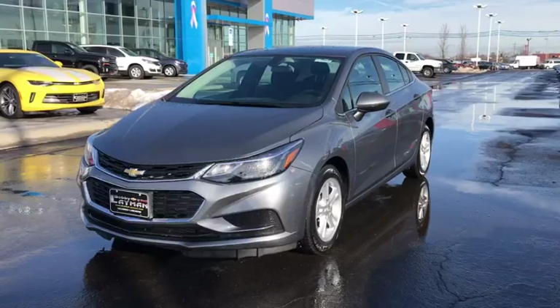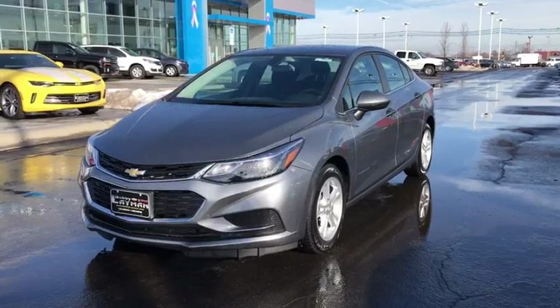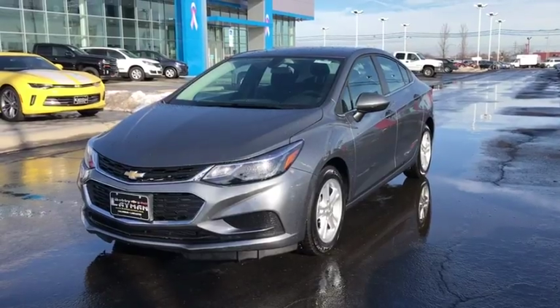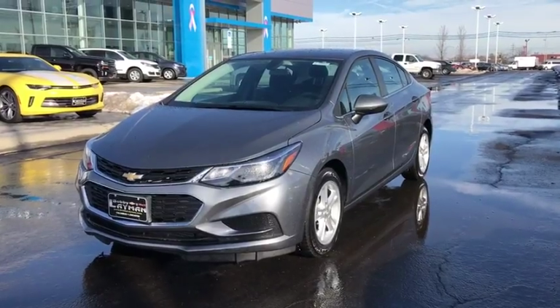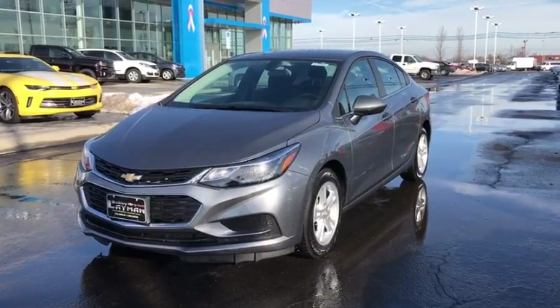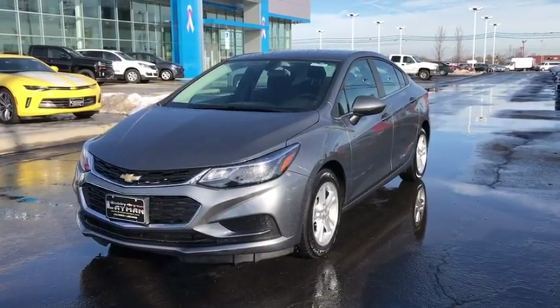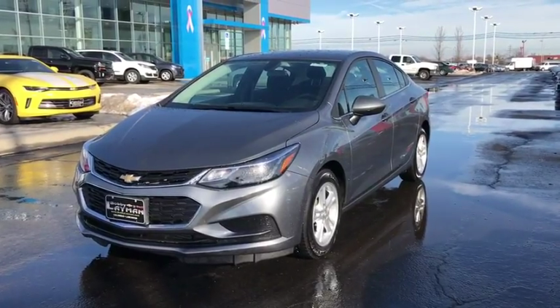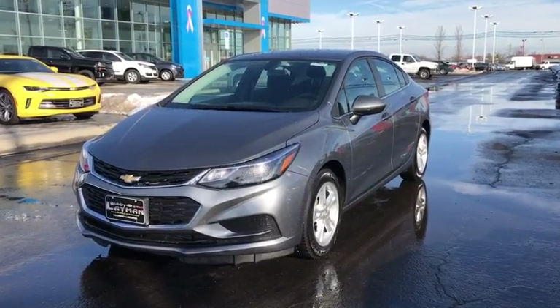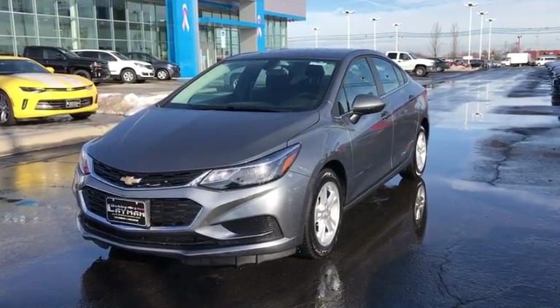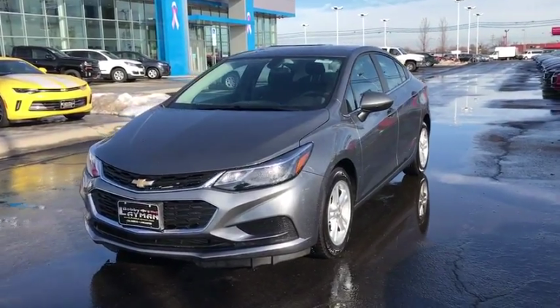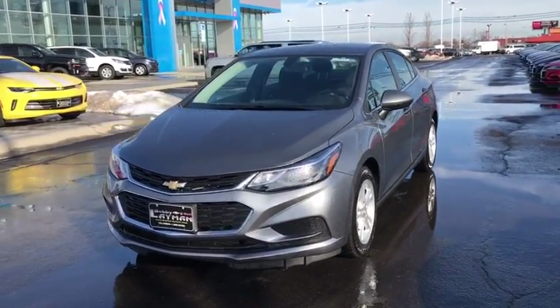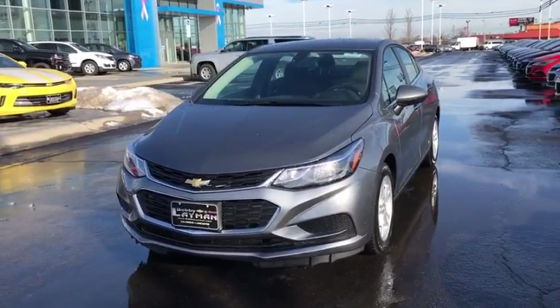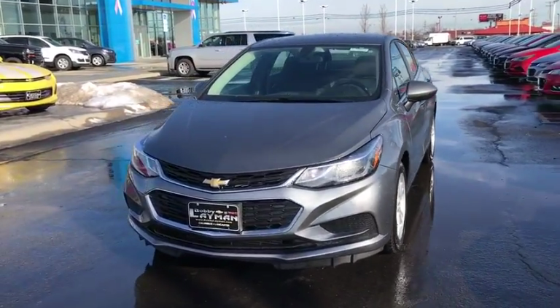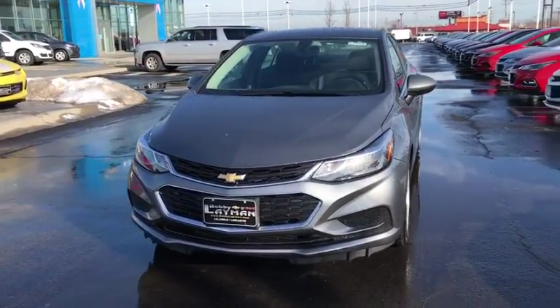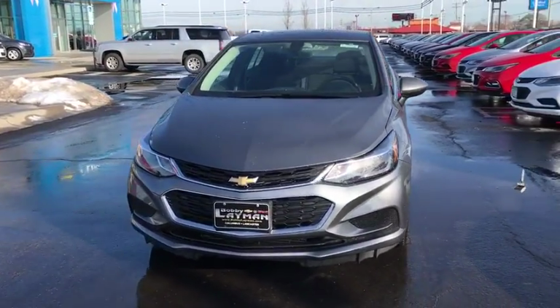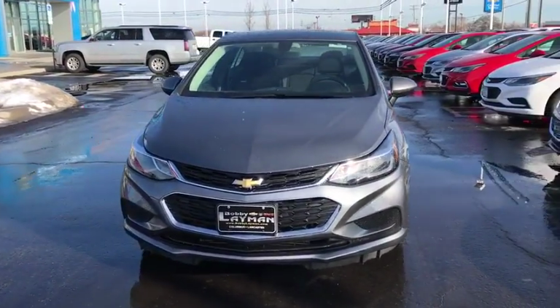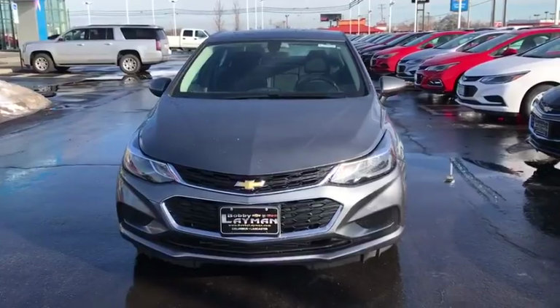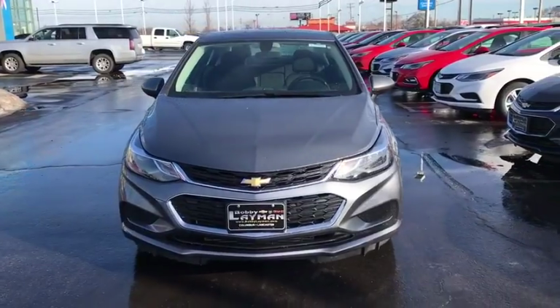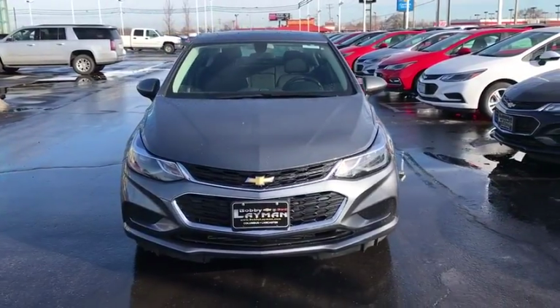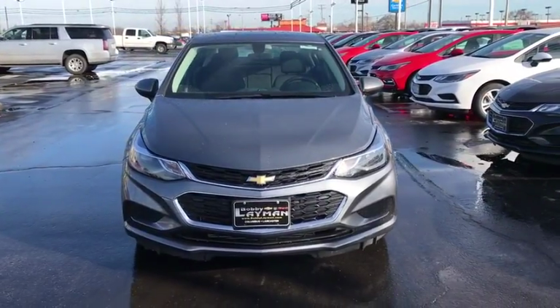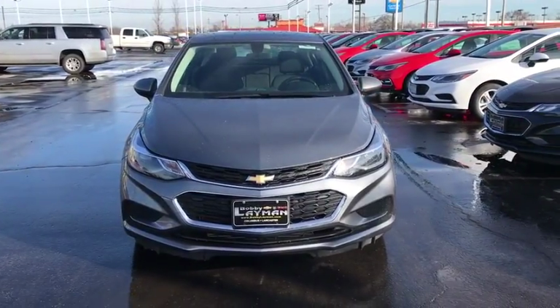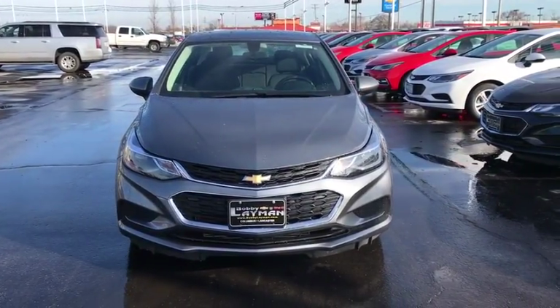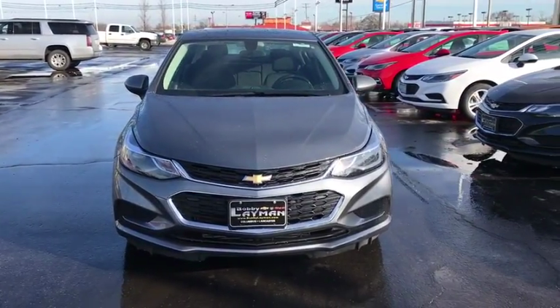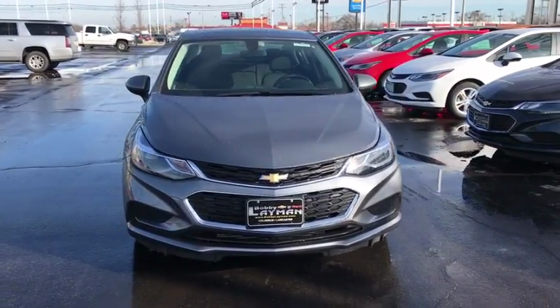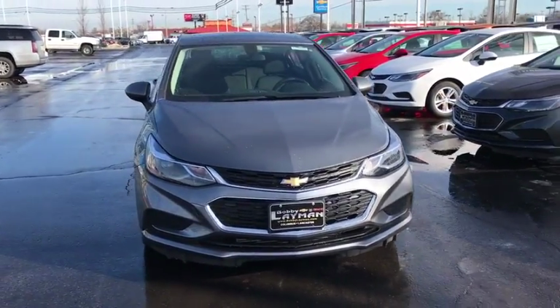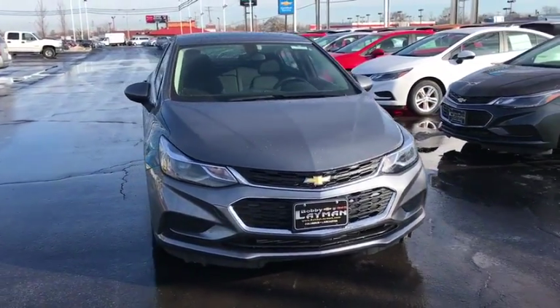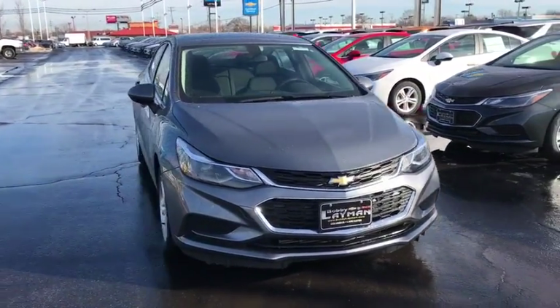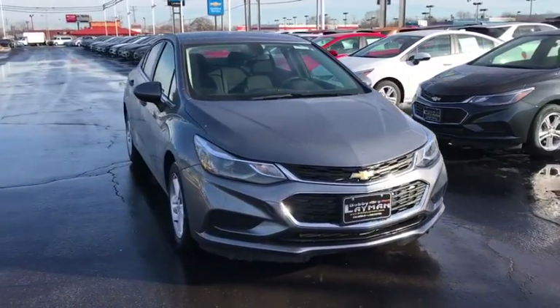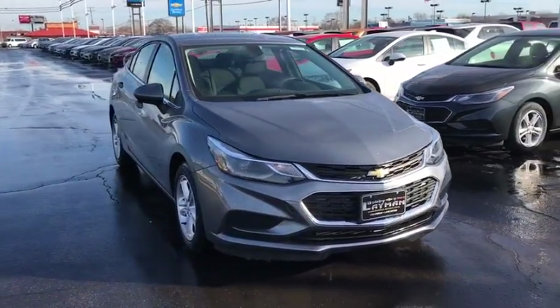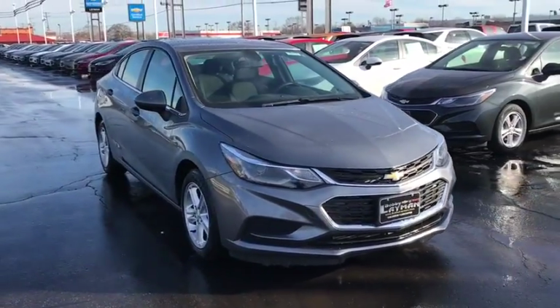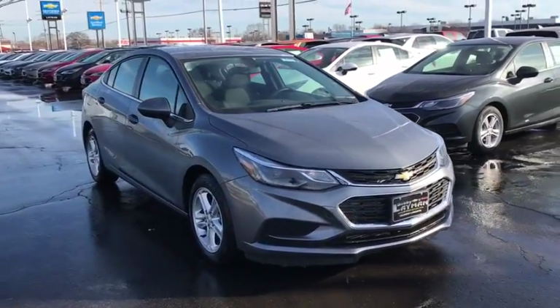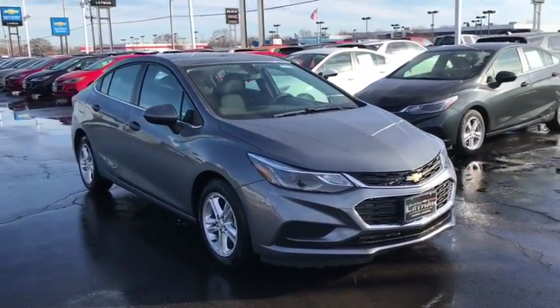The 2018 Chevrolet Cruze. The Cruze blueprint calls for more than you'd expect. This vehicle has less than 3,000 miles. Here are some of this vehicle's great options.